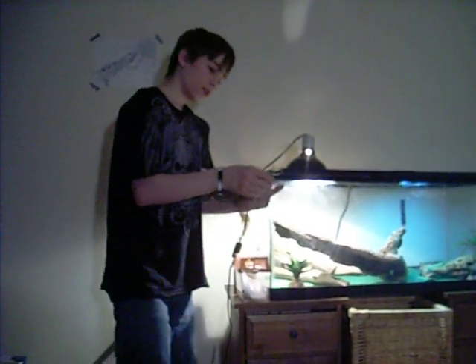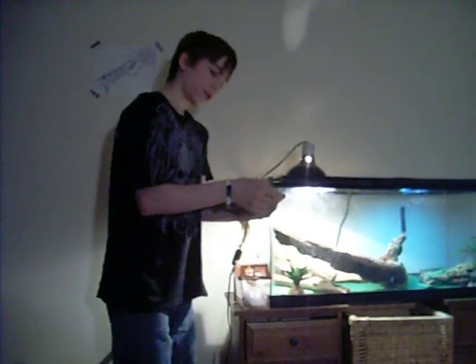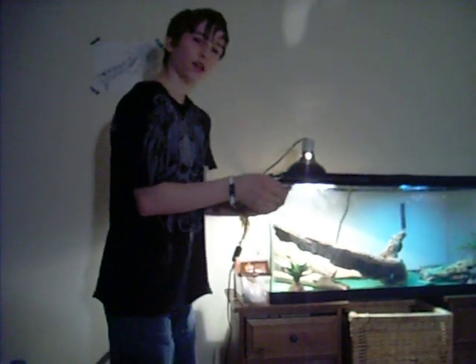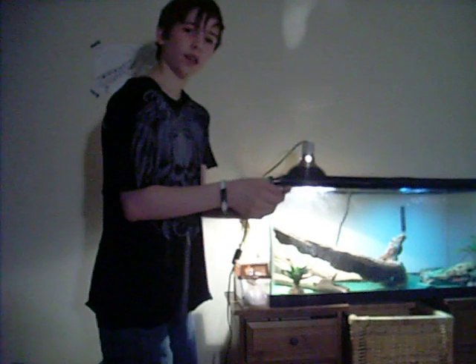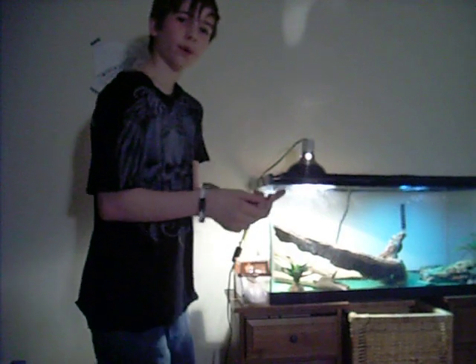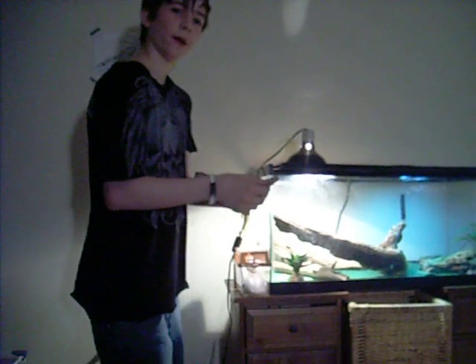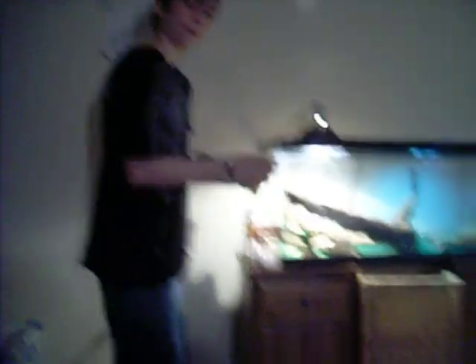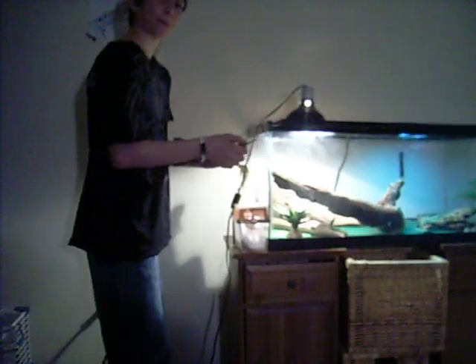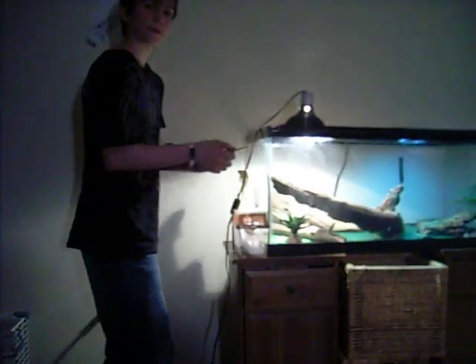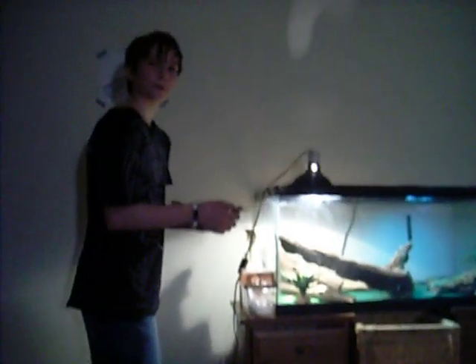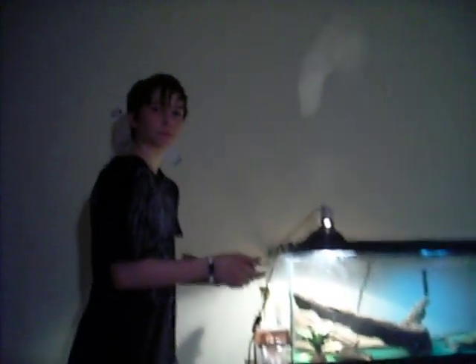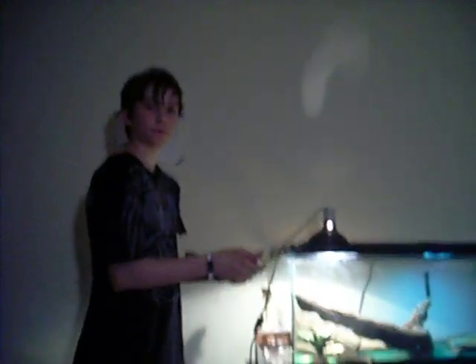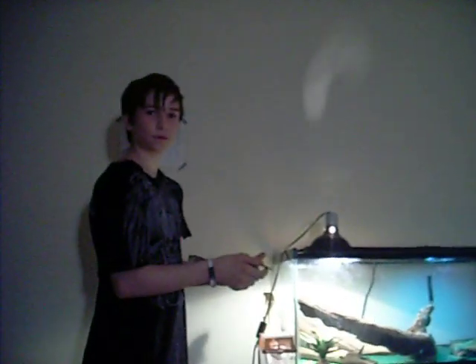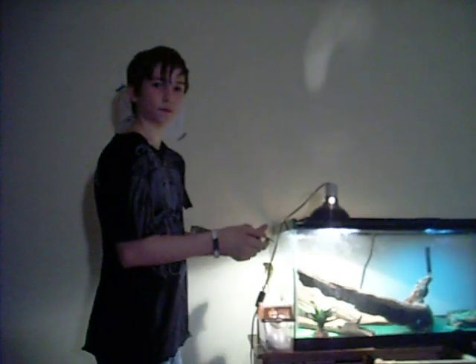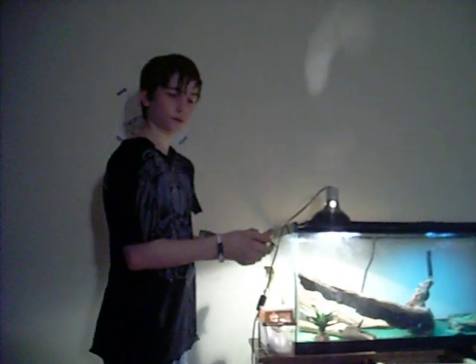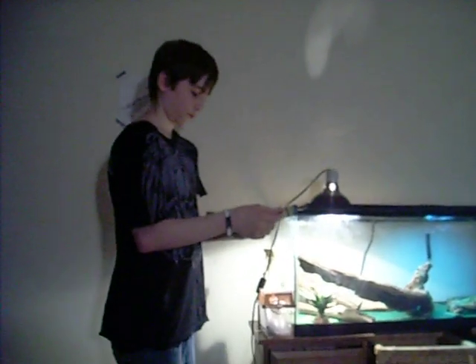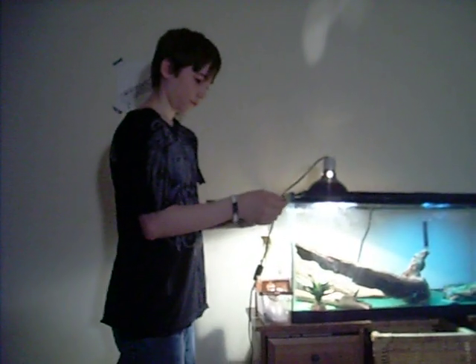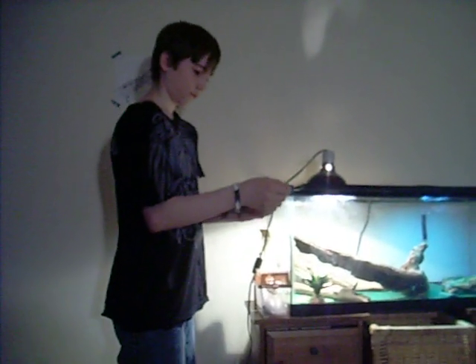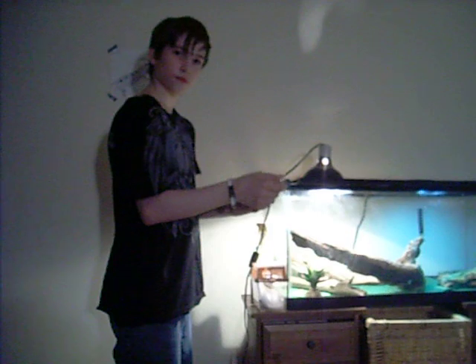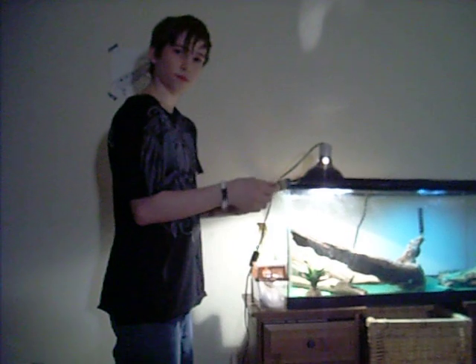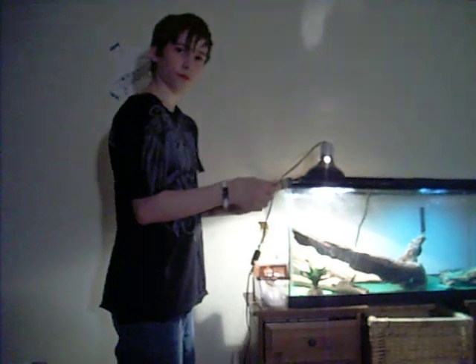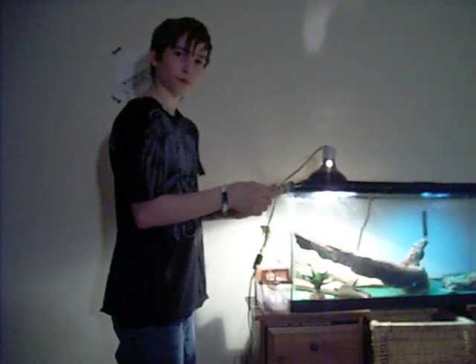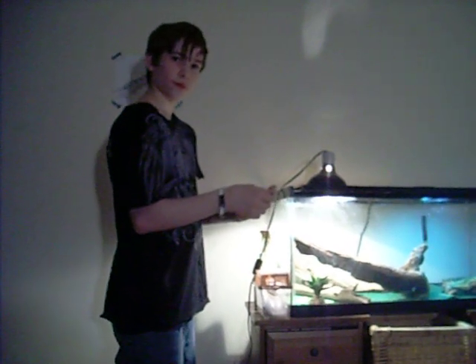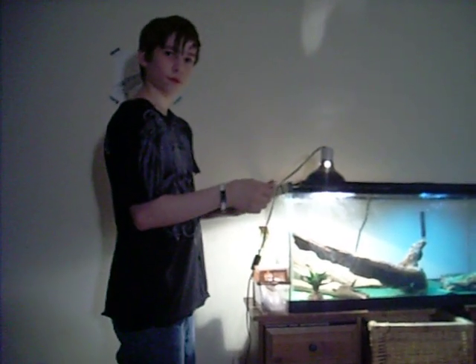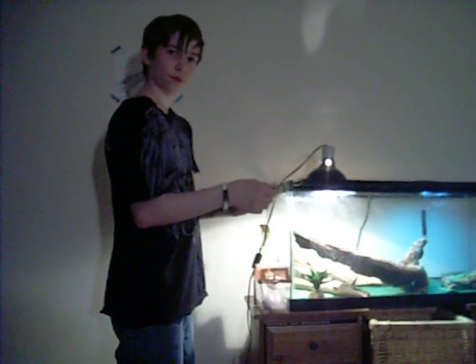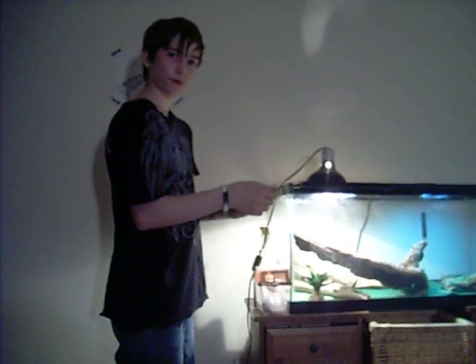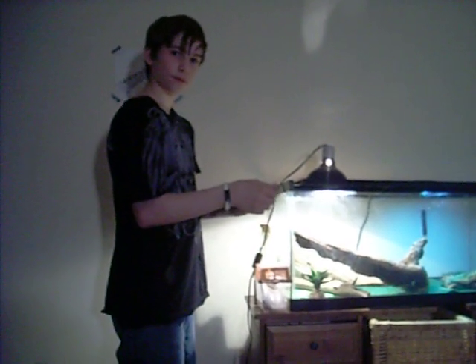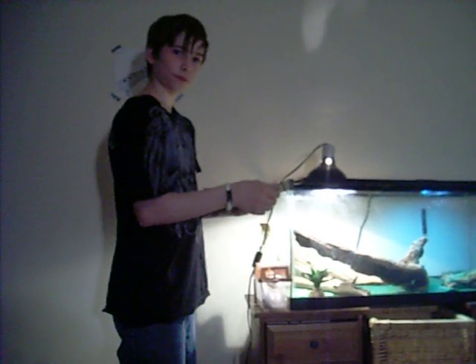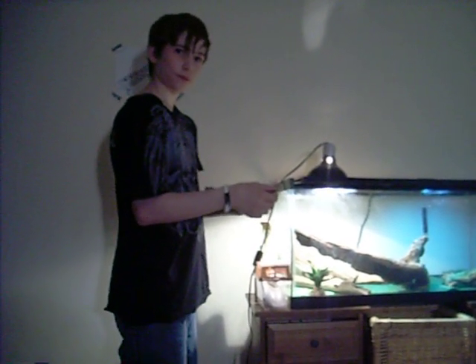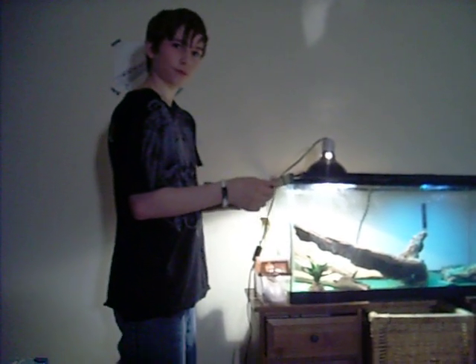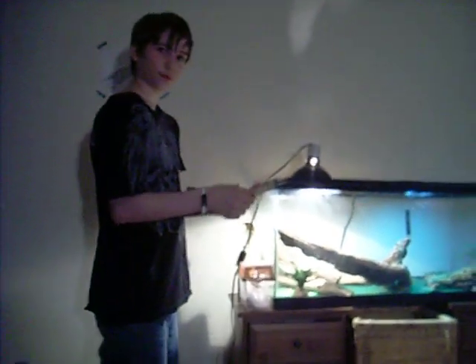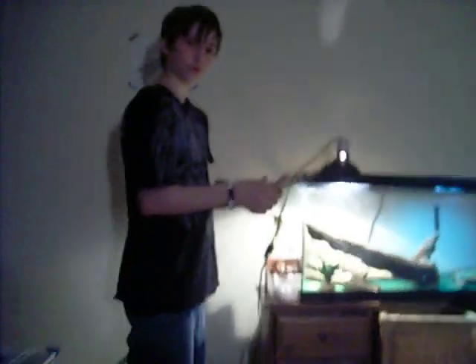I'll see you guys later. If you want to learn how to handle a leopard gecko, just go to AngieRectos101. Bye.